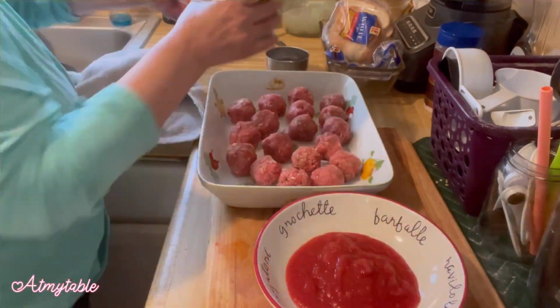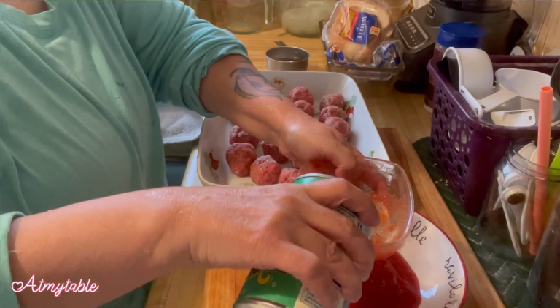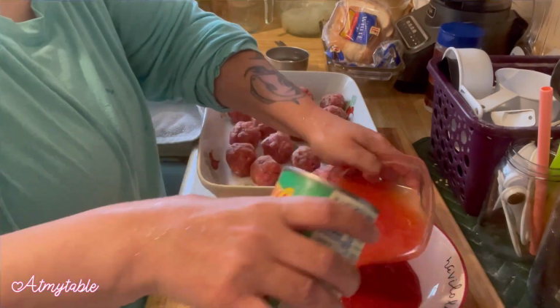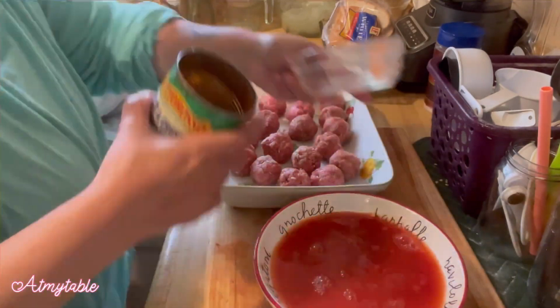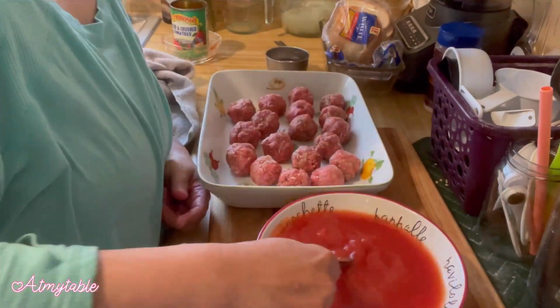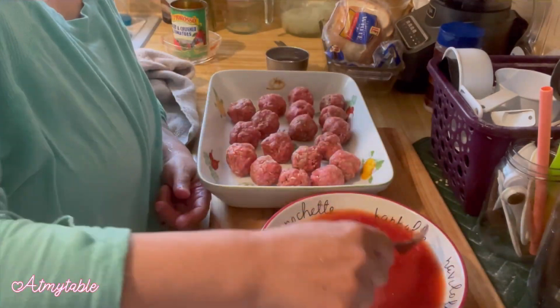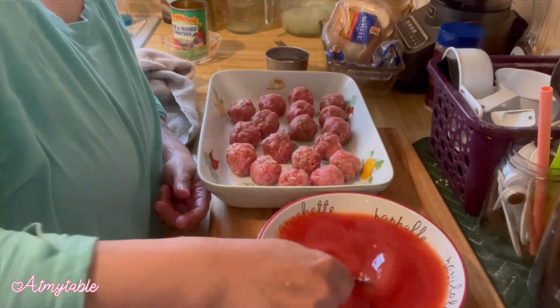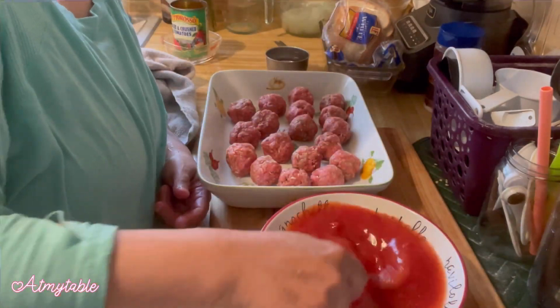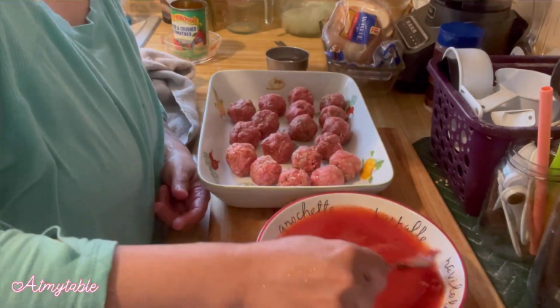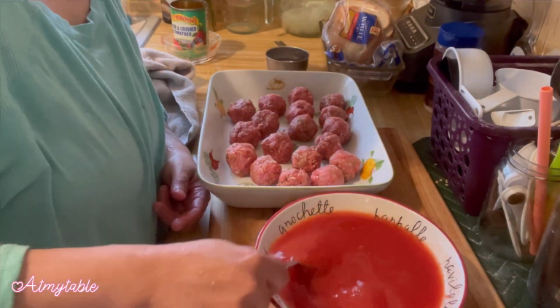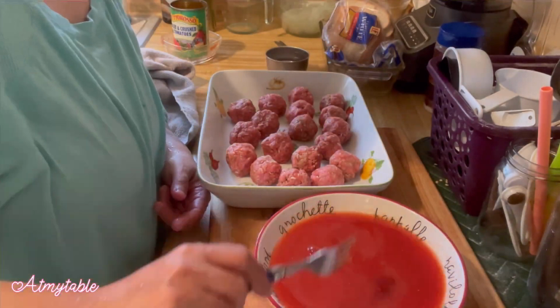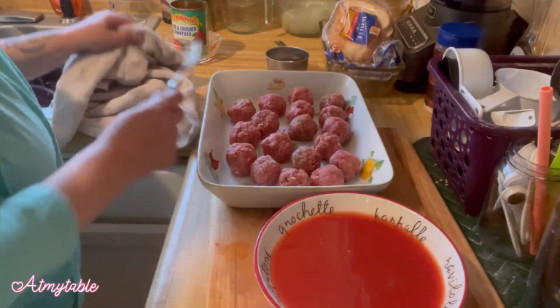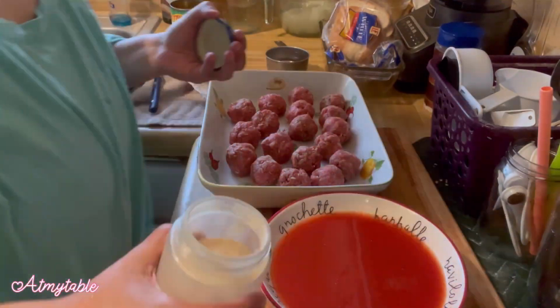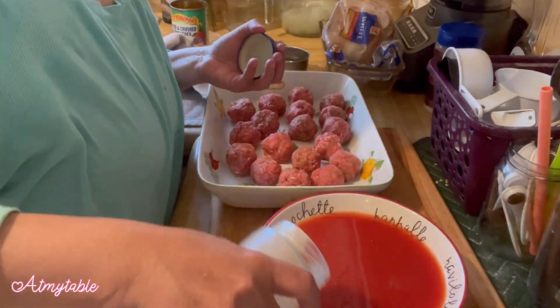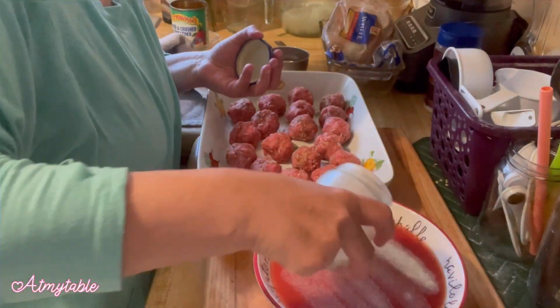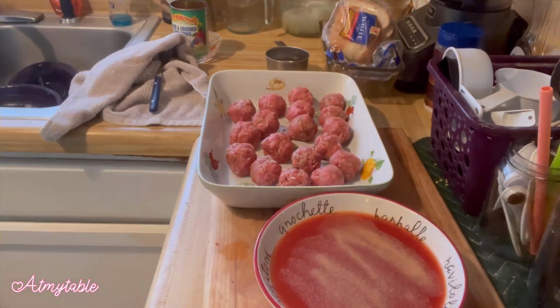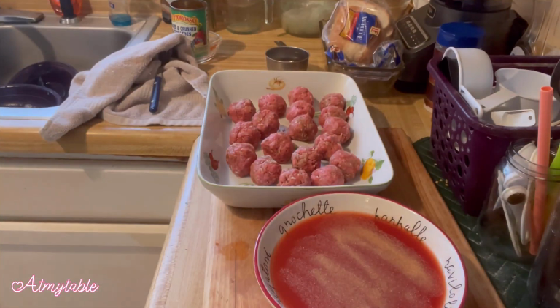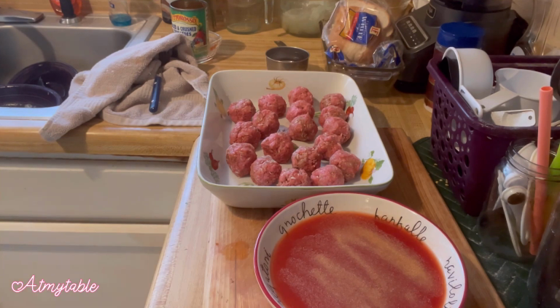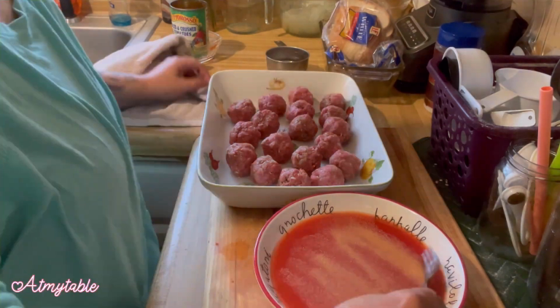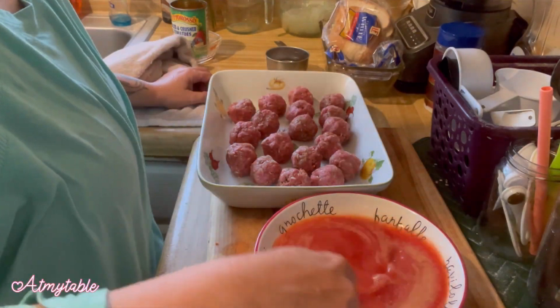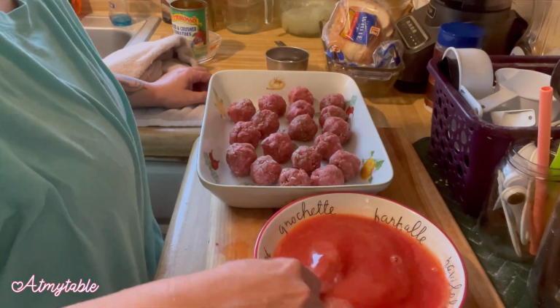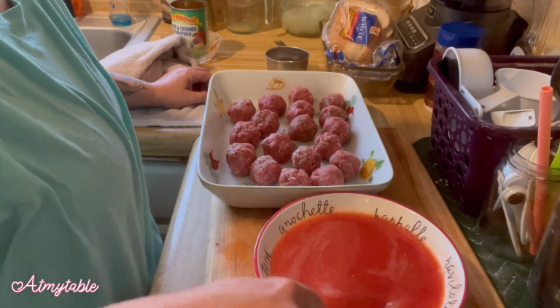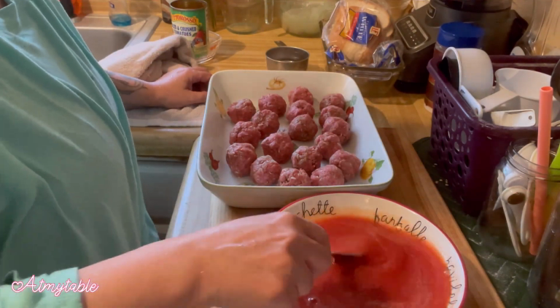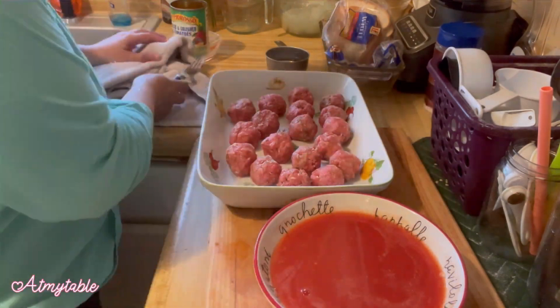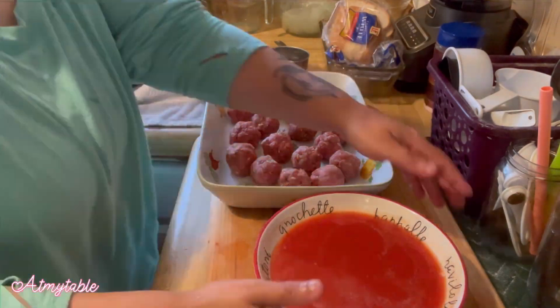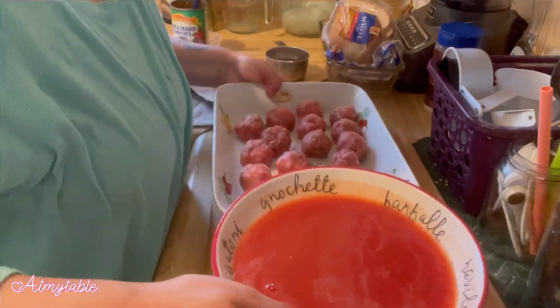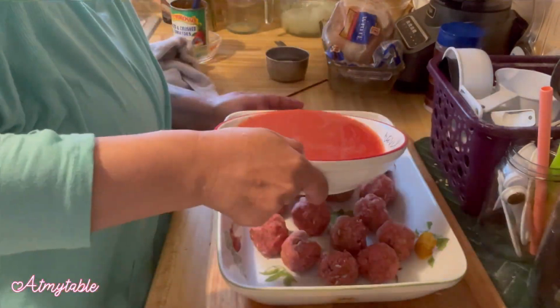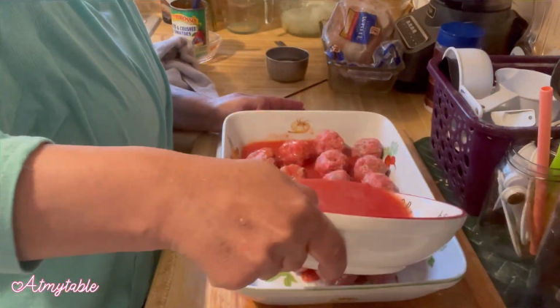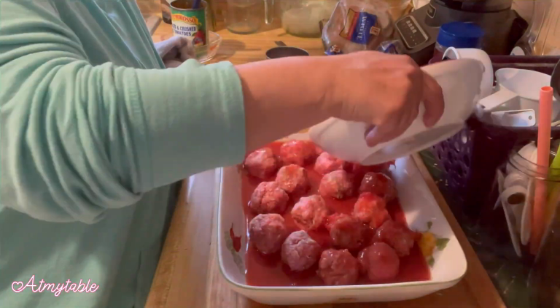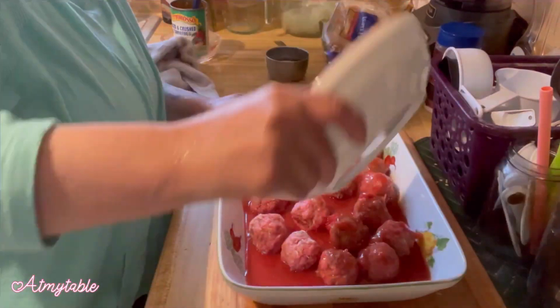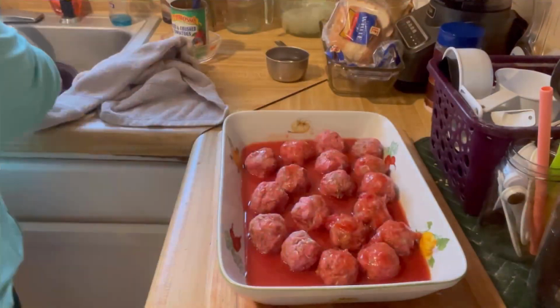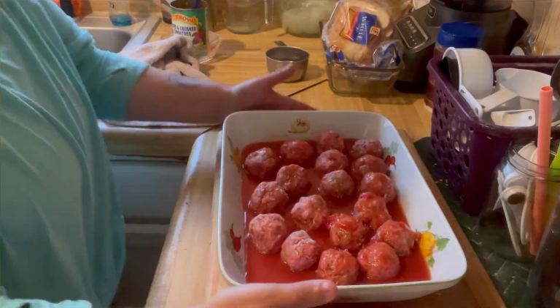Combine a half a can of tomato sauce with a half a can of water. I went ahead and added just a little bit of garlic powder, but feel free to leave that out if you choose. Pour that over your meatballs.